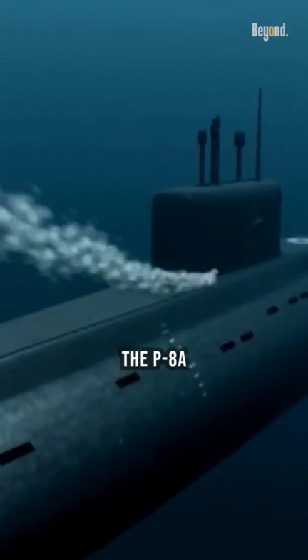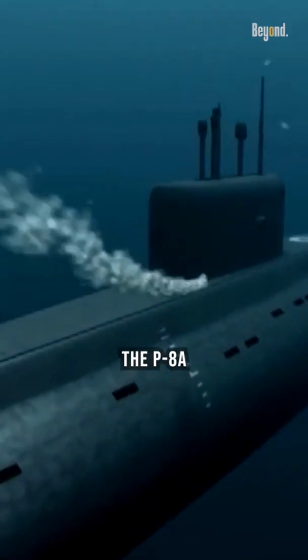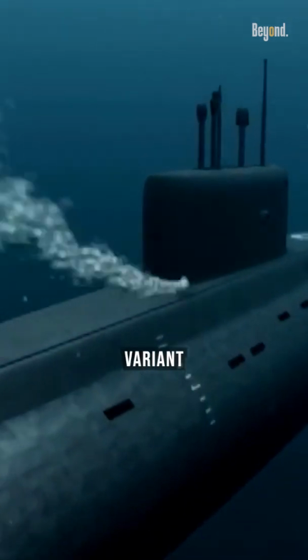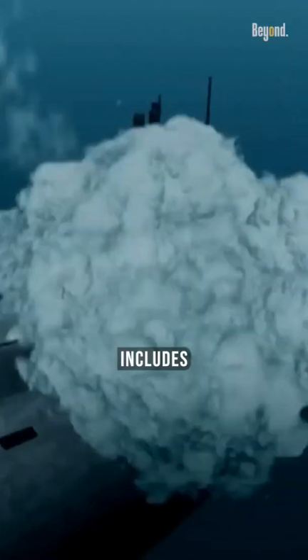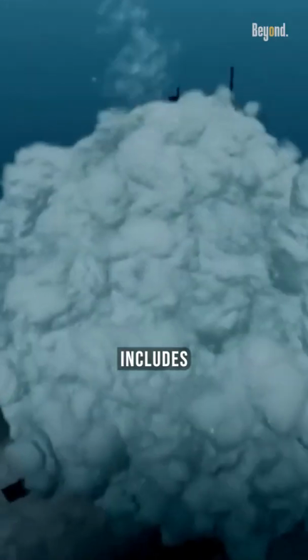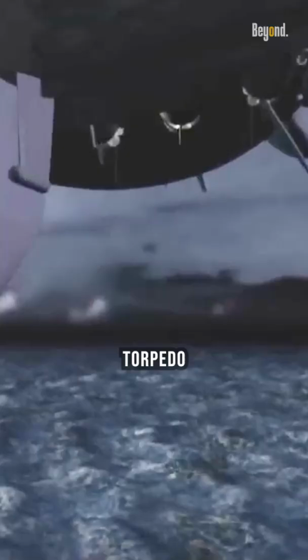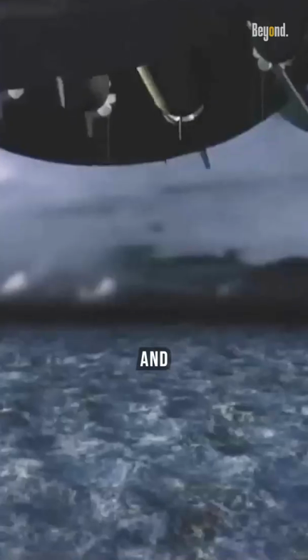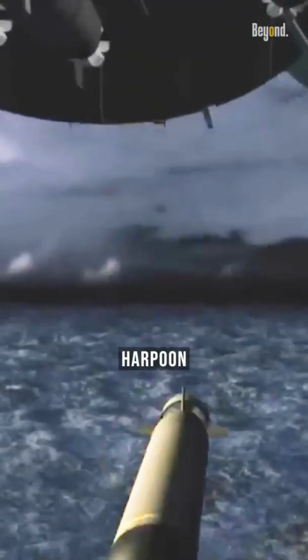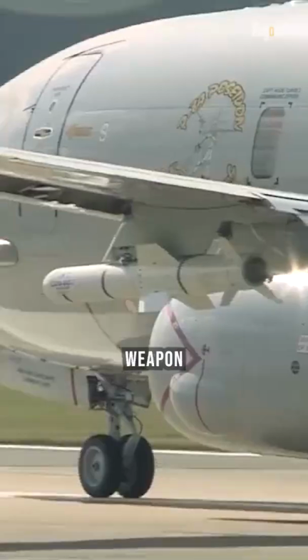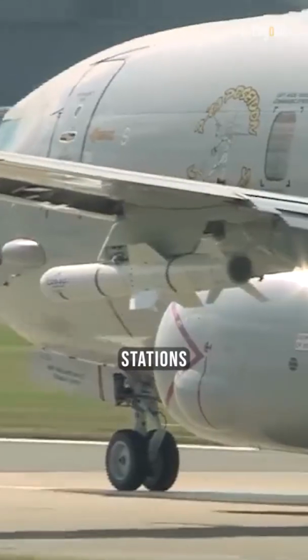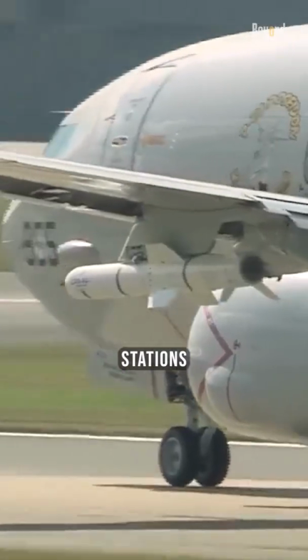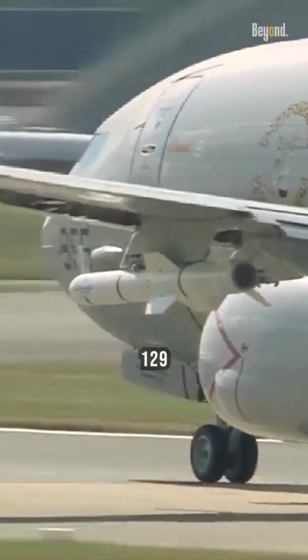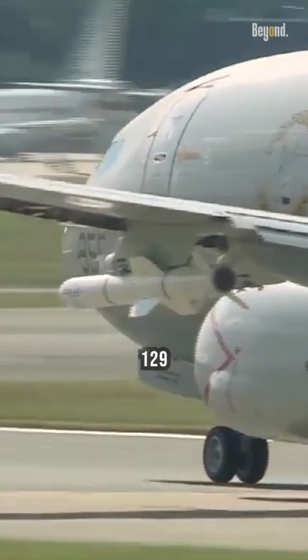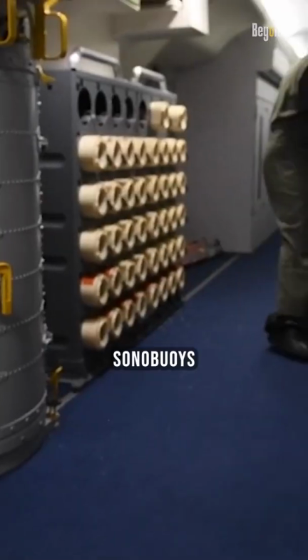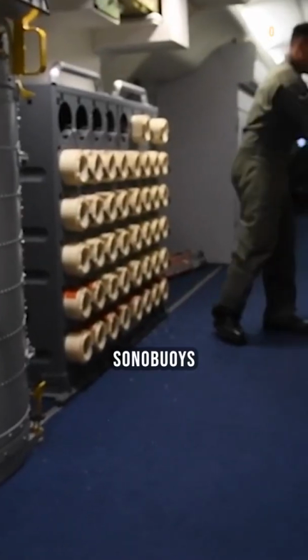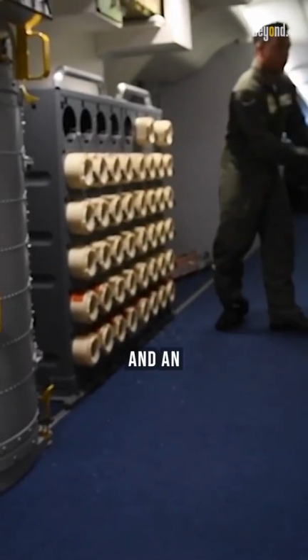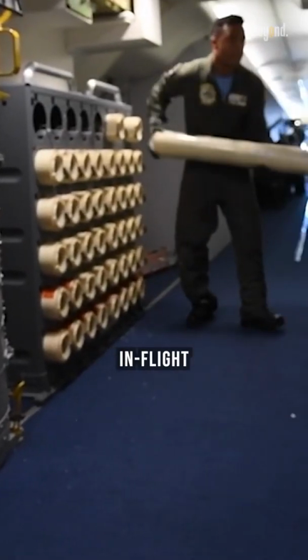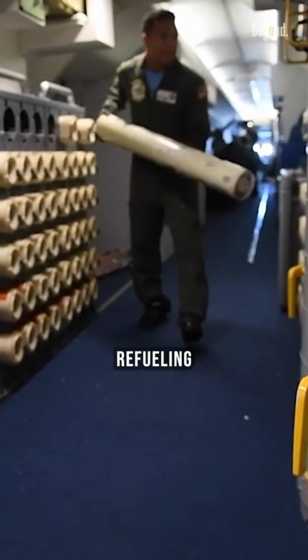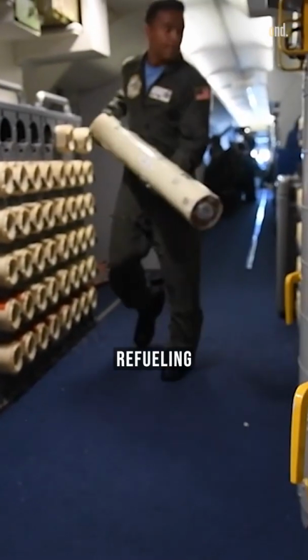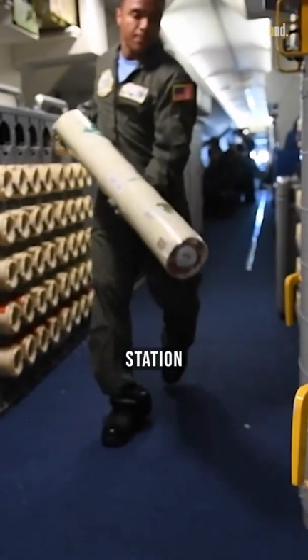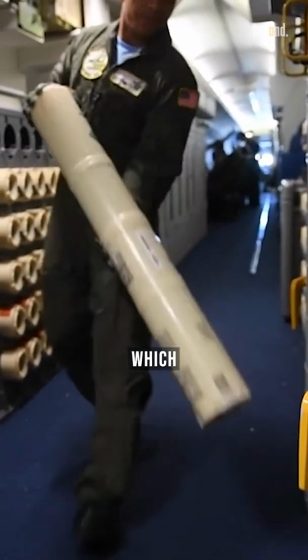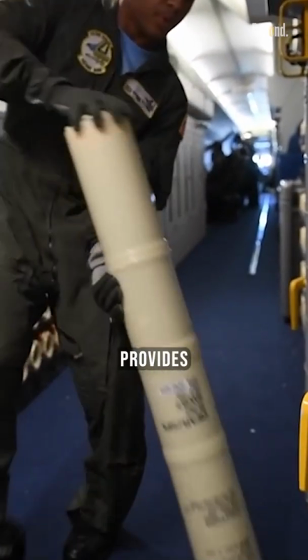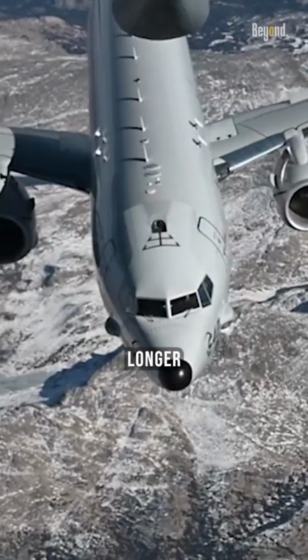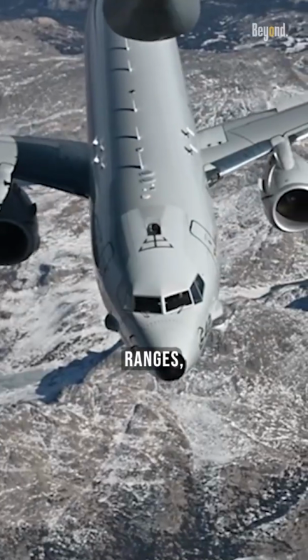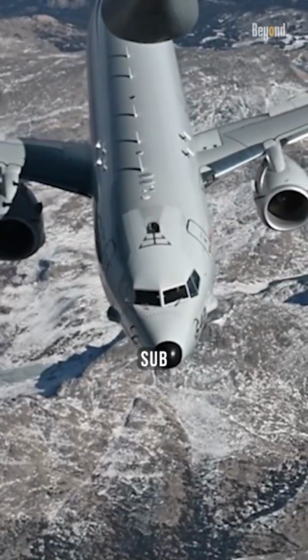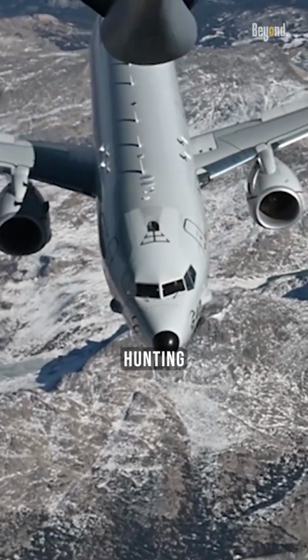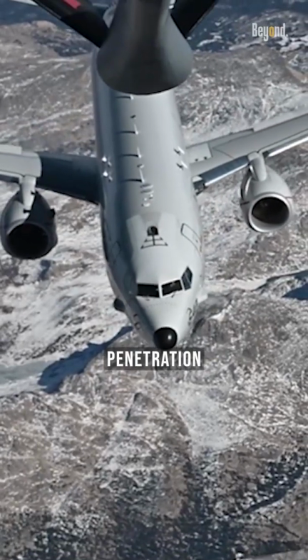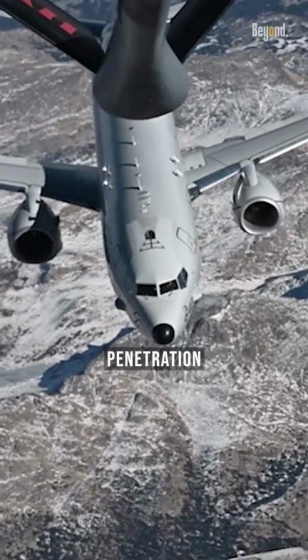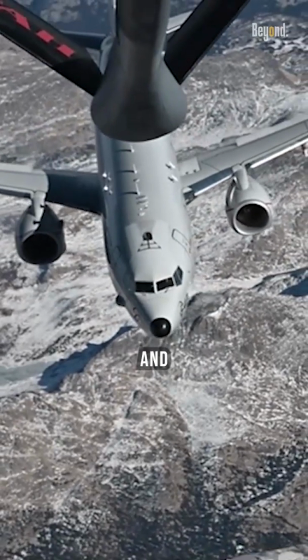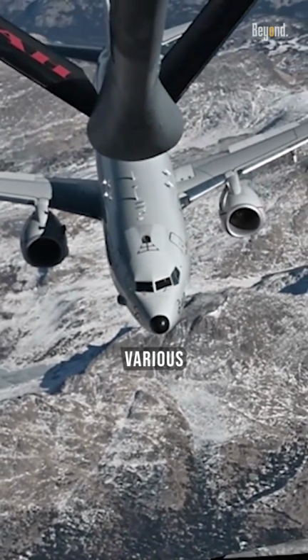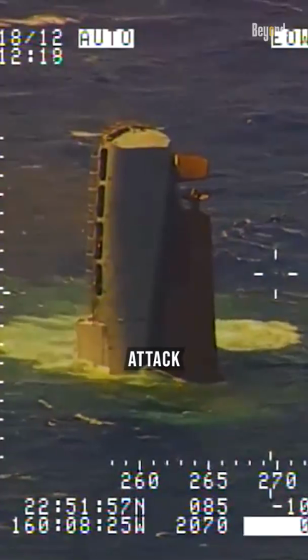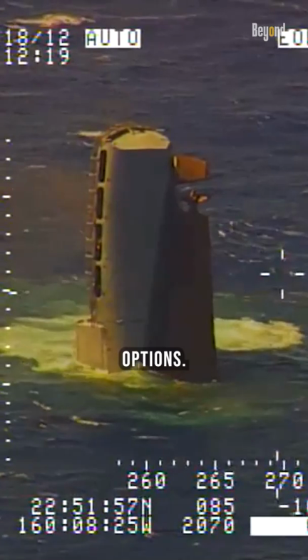The P-8A variant includes torpedo and harpoon weapon stations, 129 sonobuoys, and an in-flight refueling station, which provides longer ranges, sub-hunting depth penetration, and various attack options.